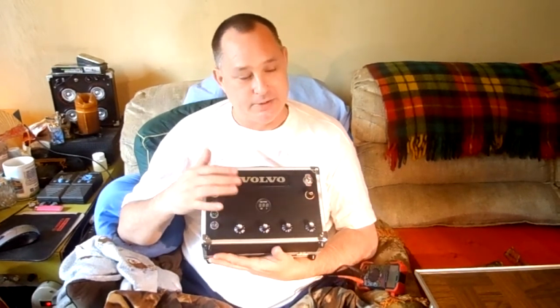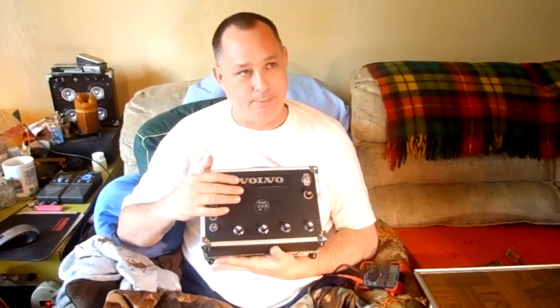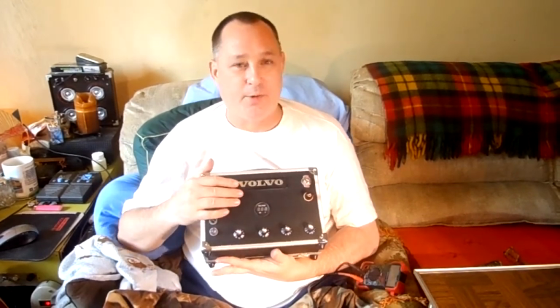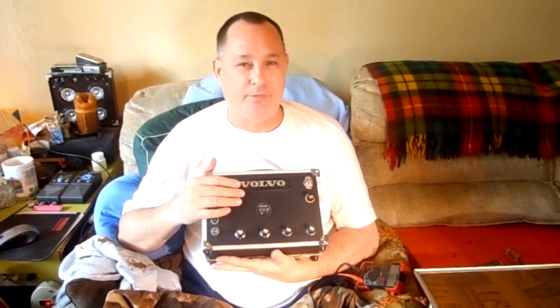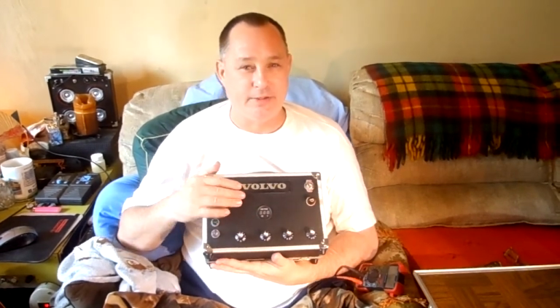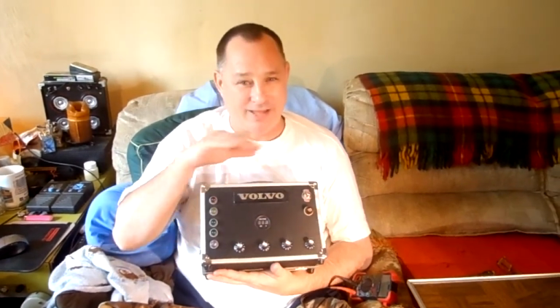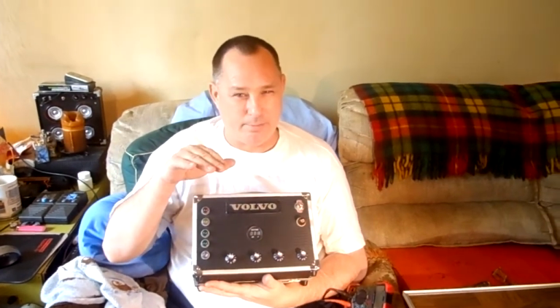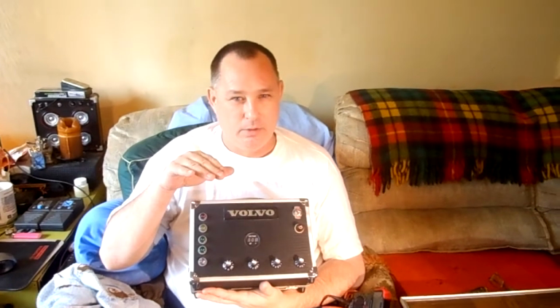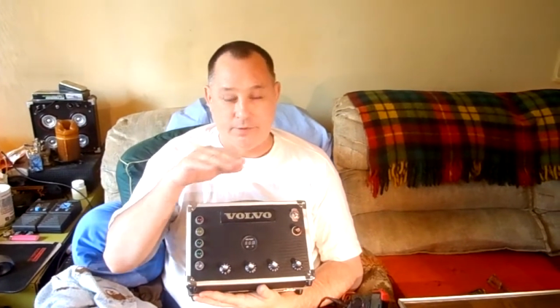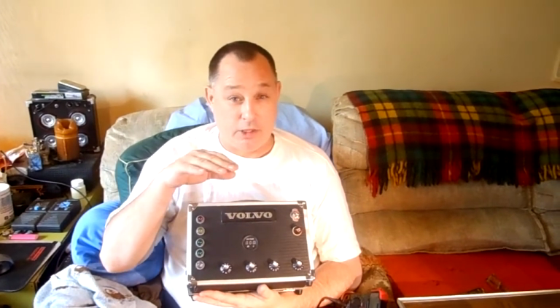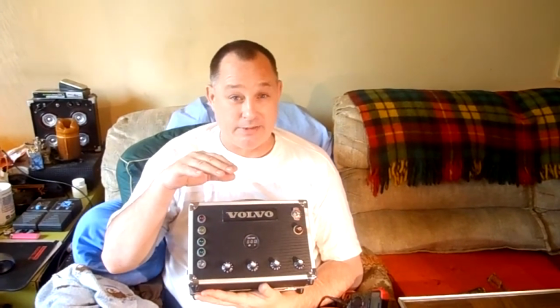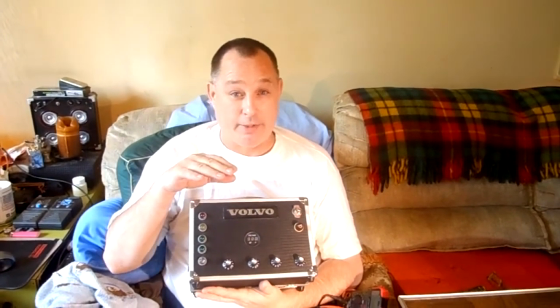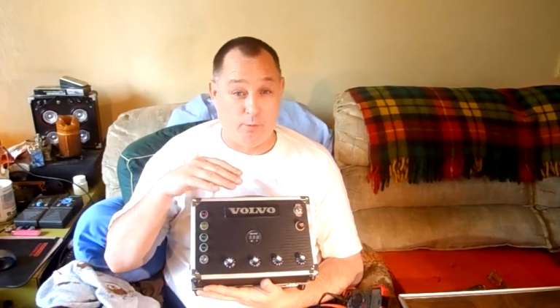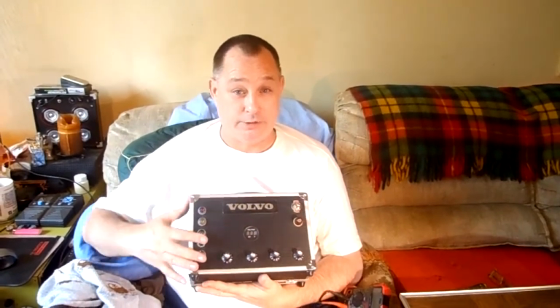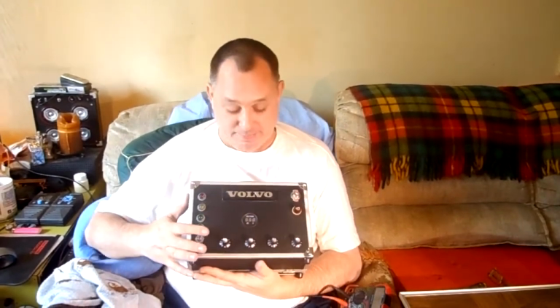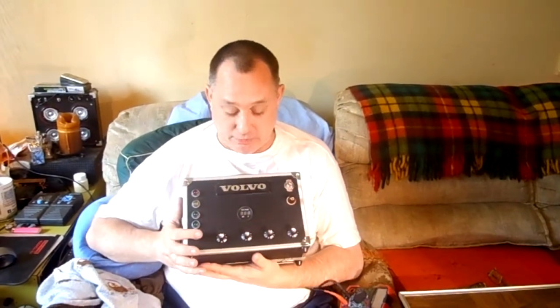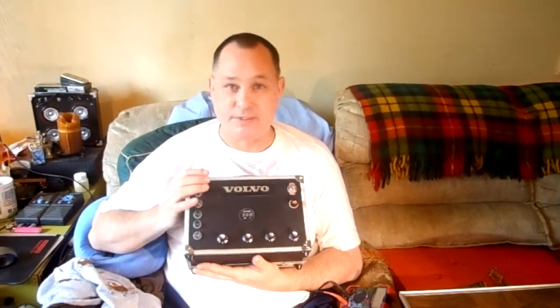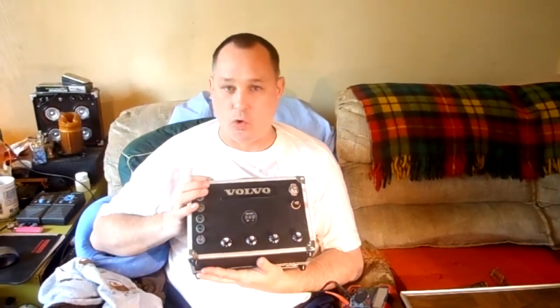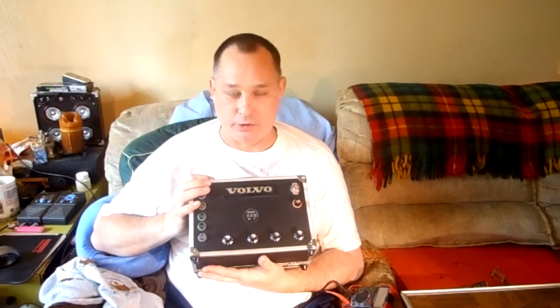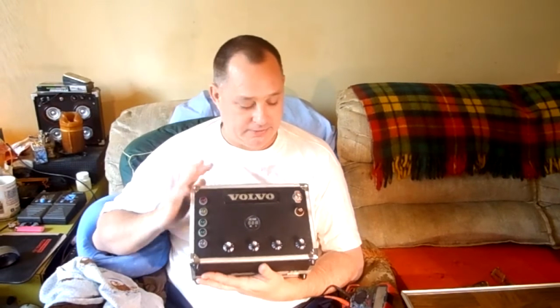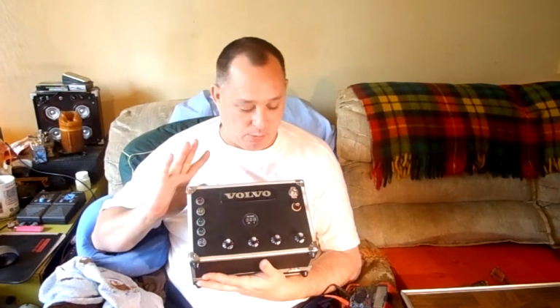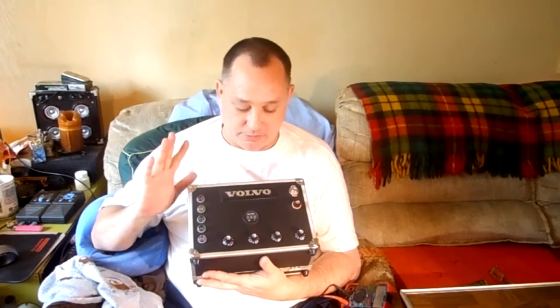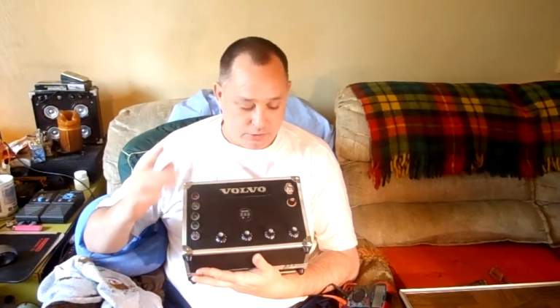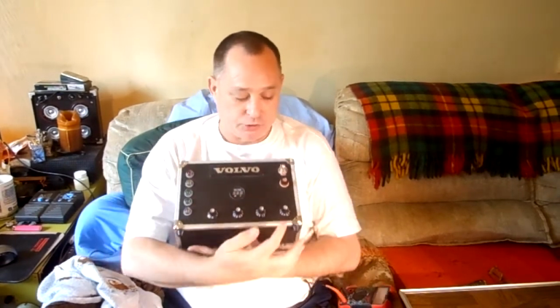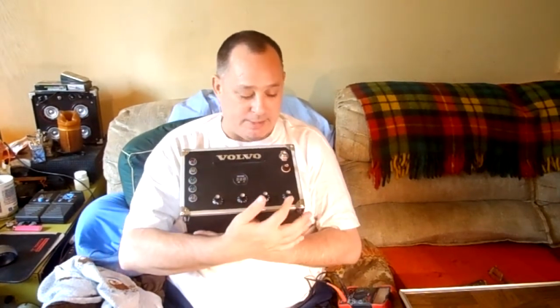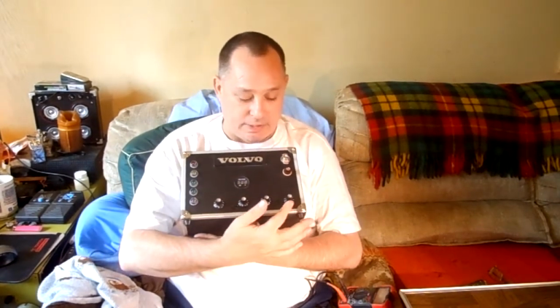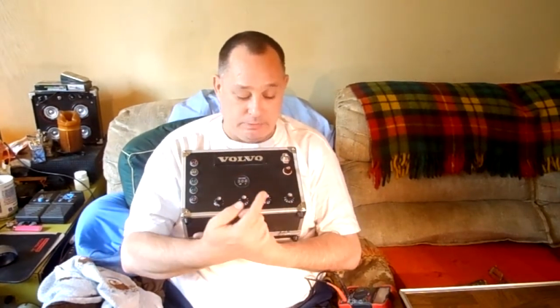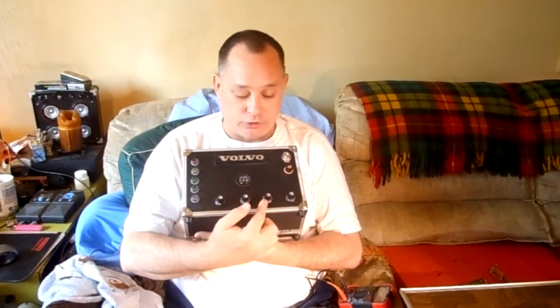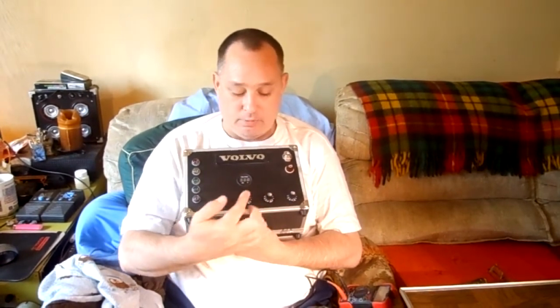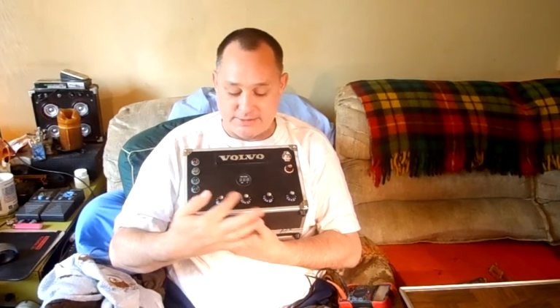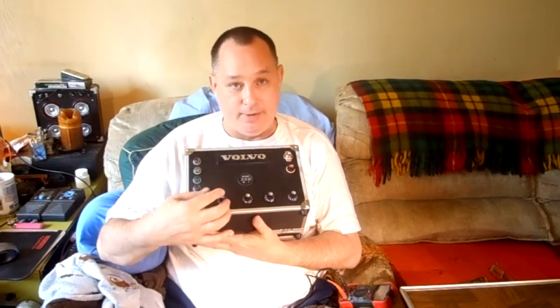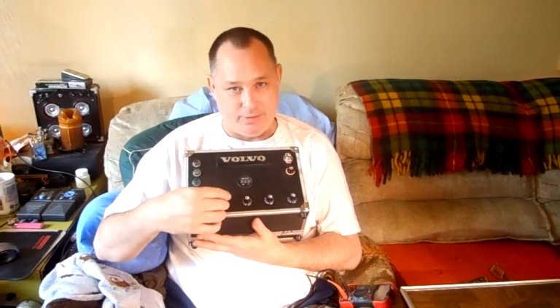This amp — you could think of it as a flat amp that doesn't colorize it at all. A normal guitar amp has character; this has no character. It's like a powered speaker. So the controls are master volume, treble, bass, and then balance.